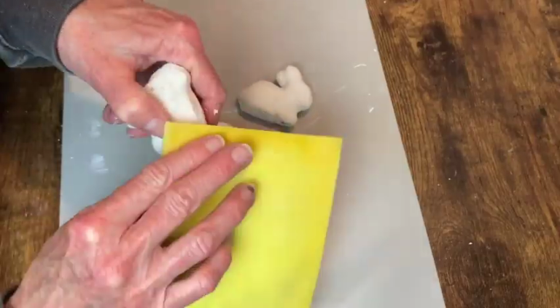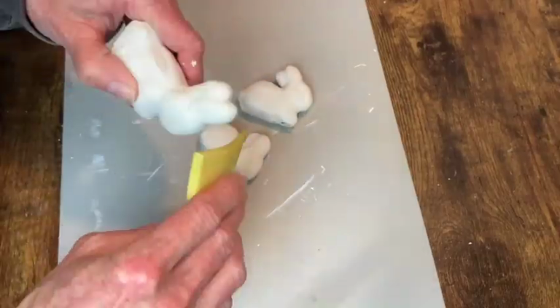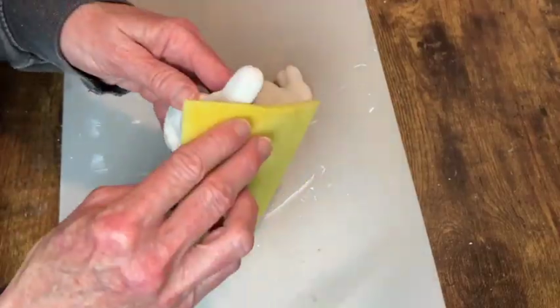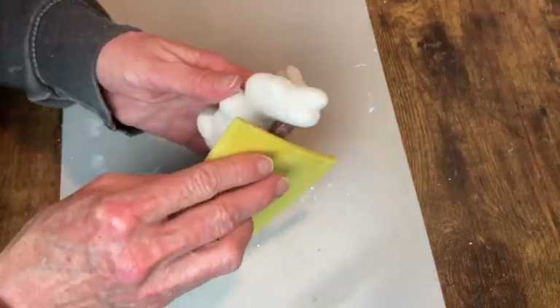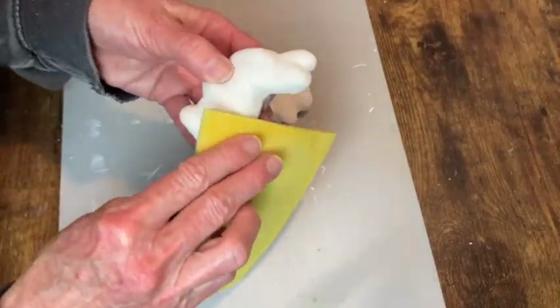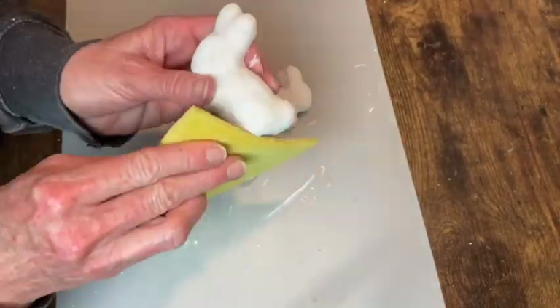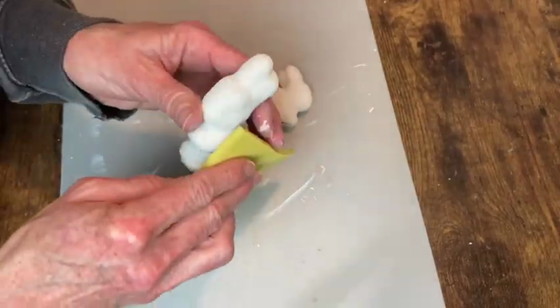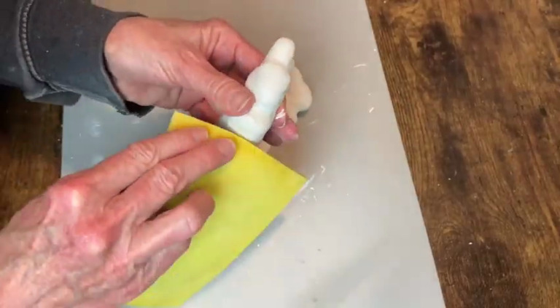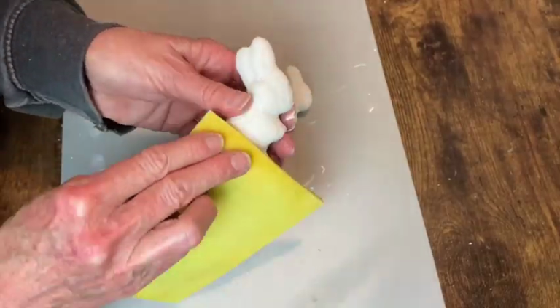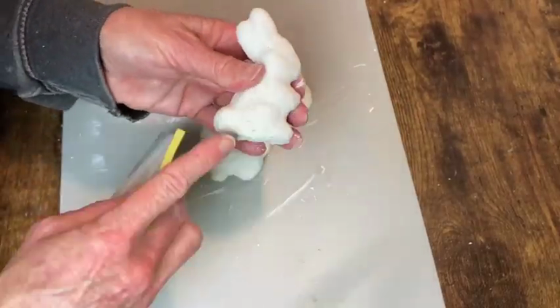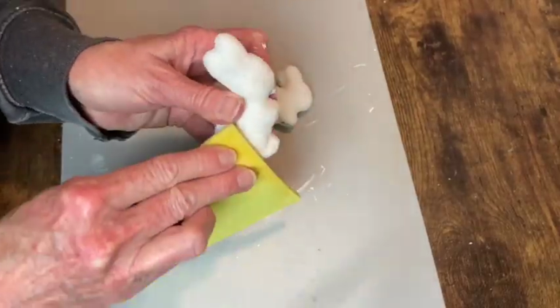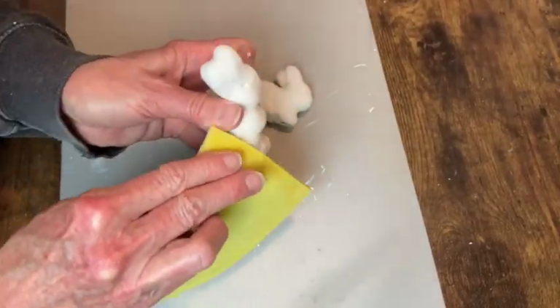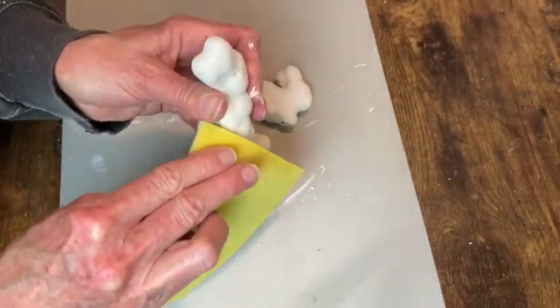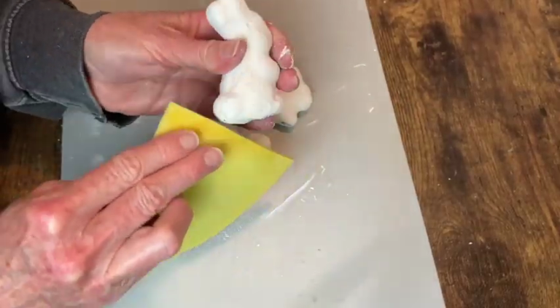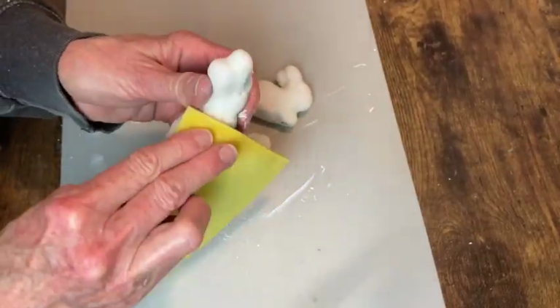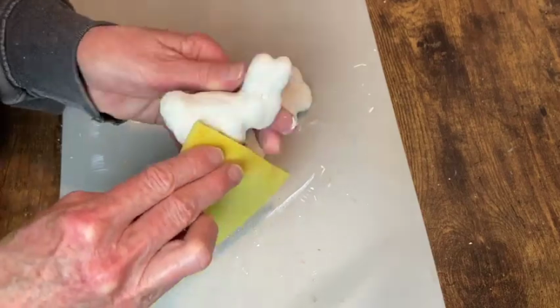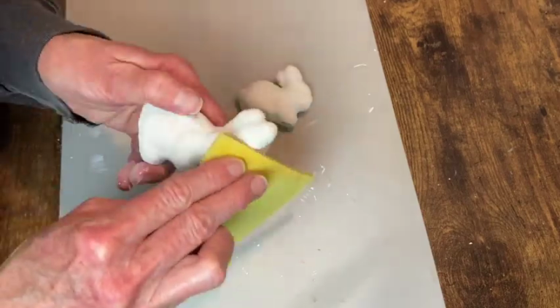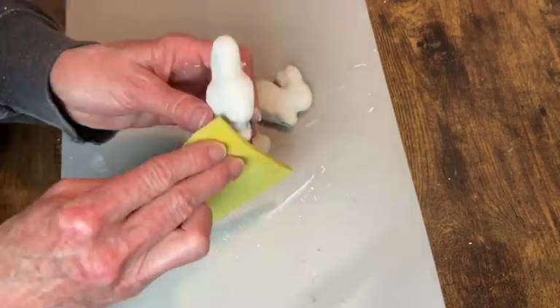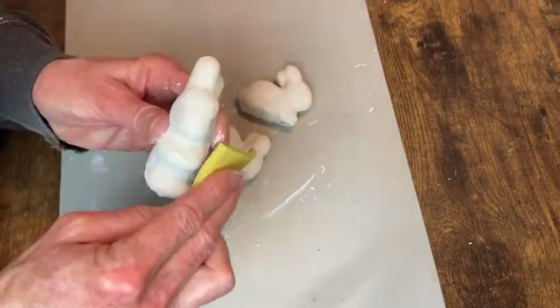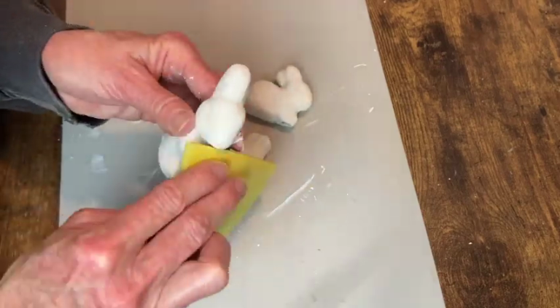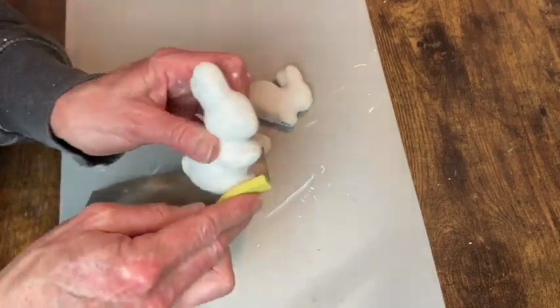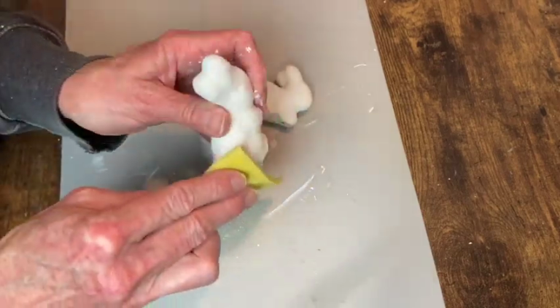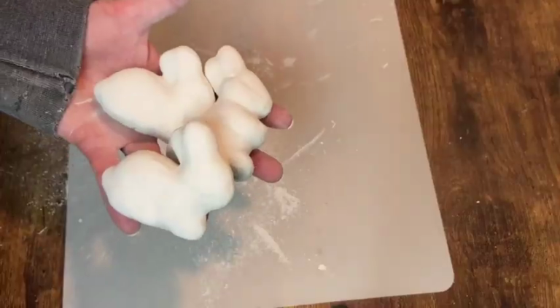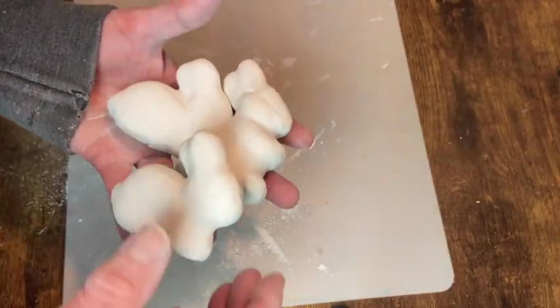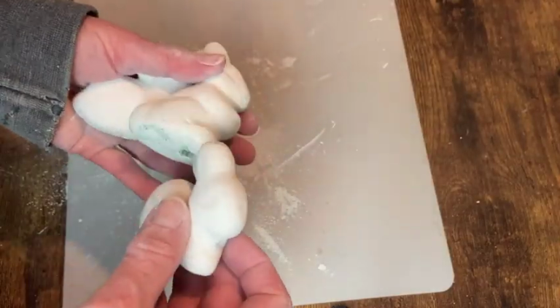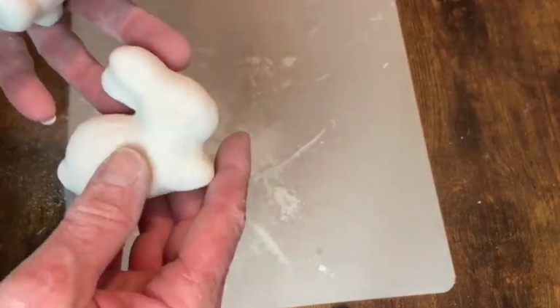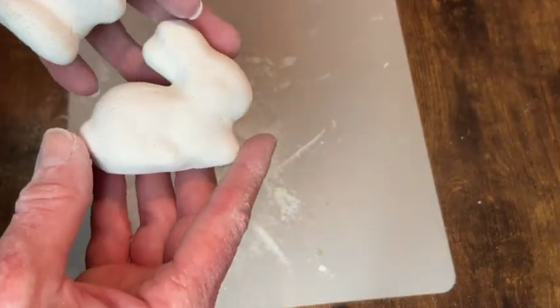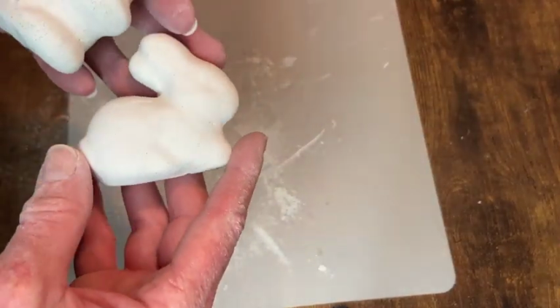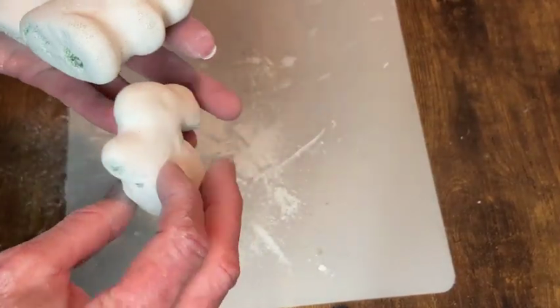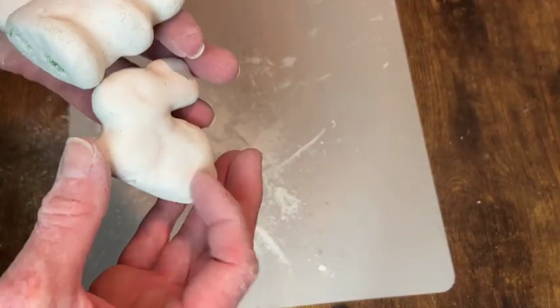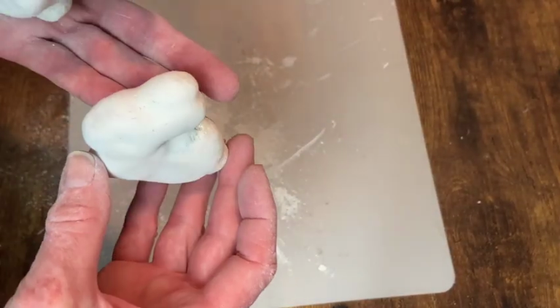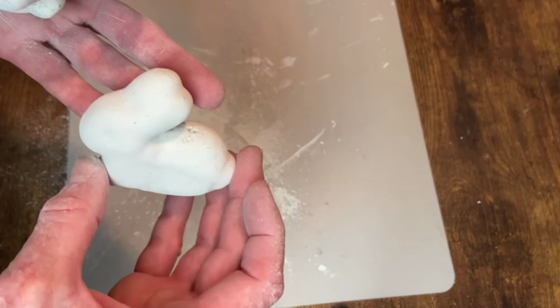When the Plaster of Paris was dried on the bunnies, I just went over with some fine grit sandpaper to make sure they had a nice smooth surface. And then they are ready for paint.